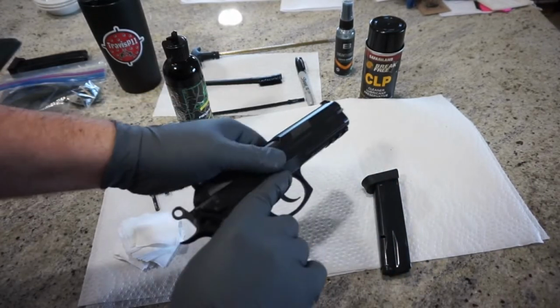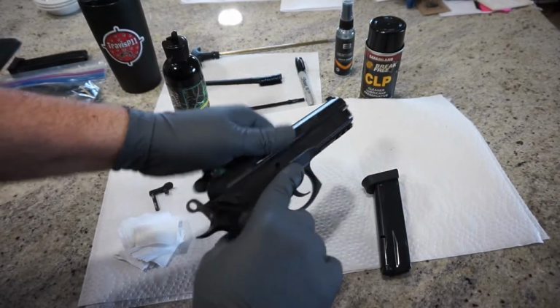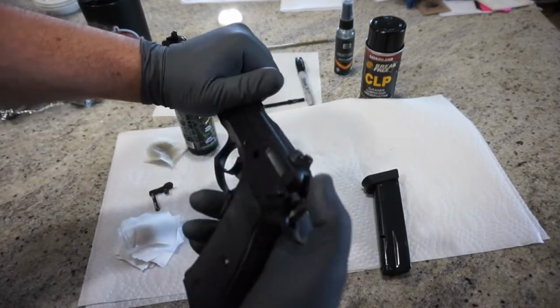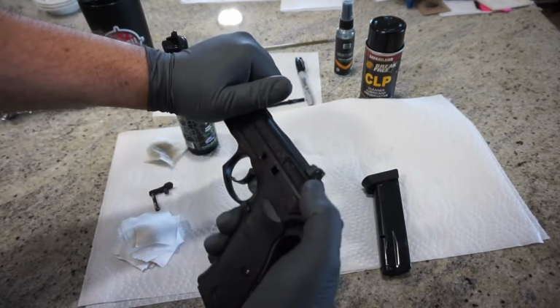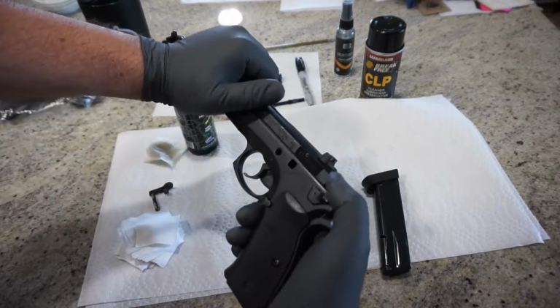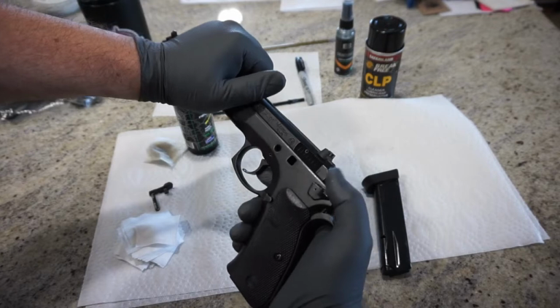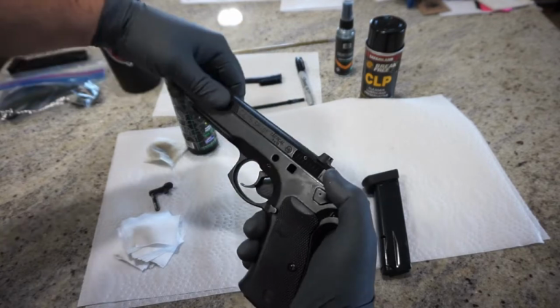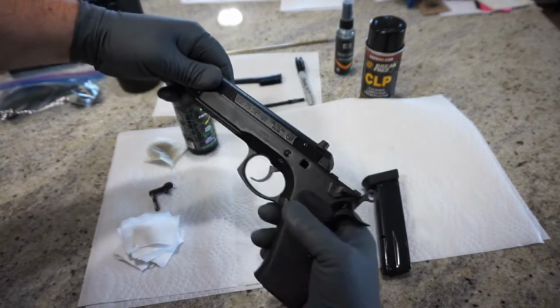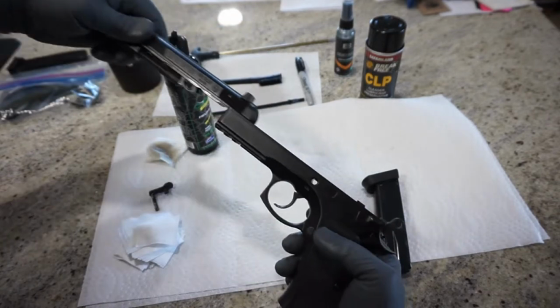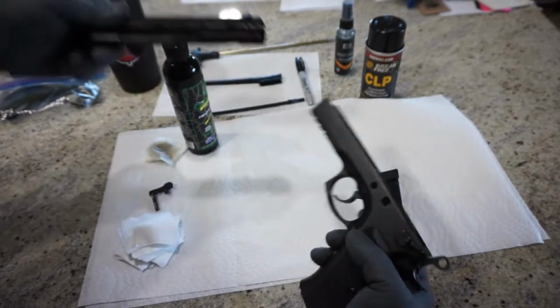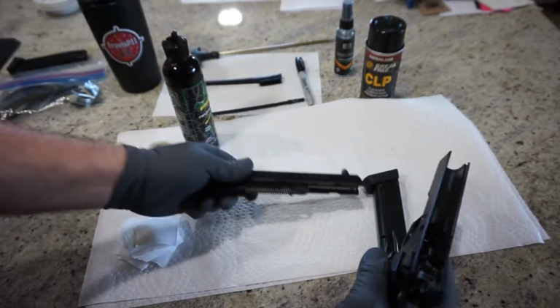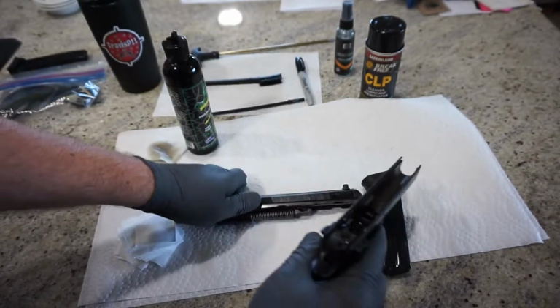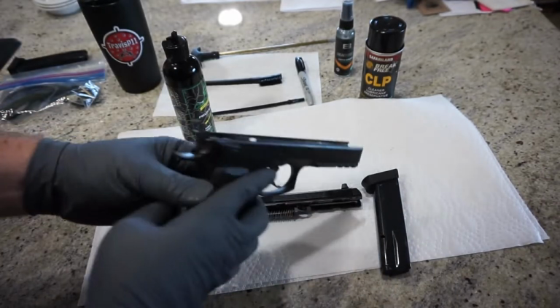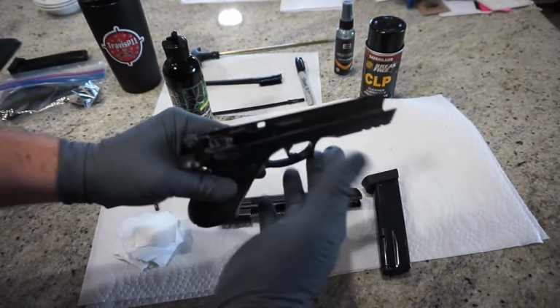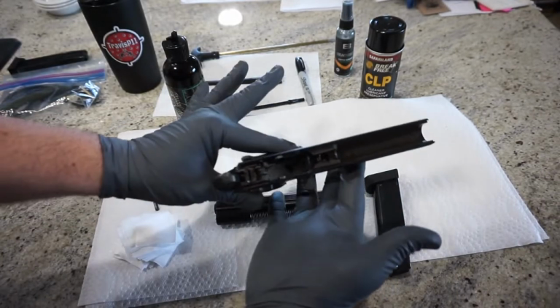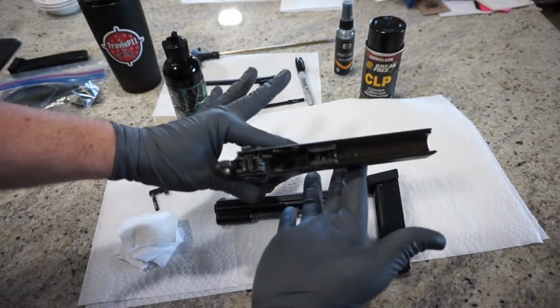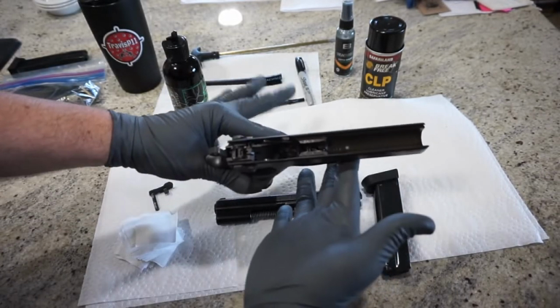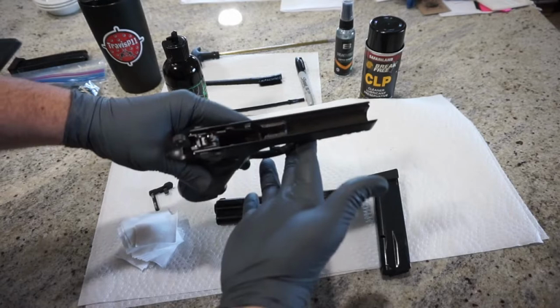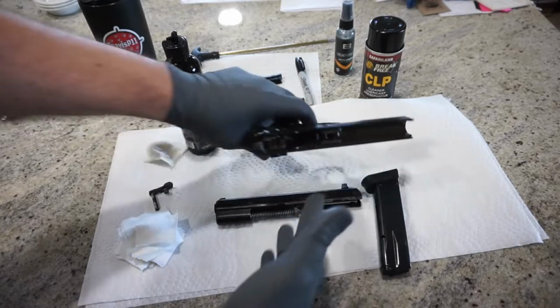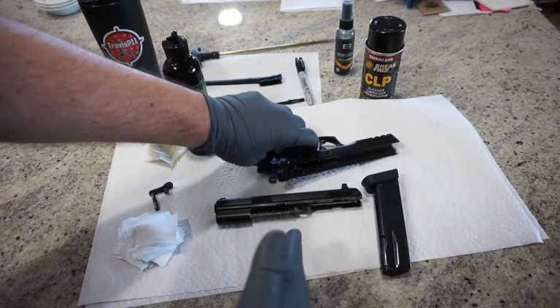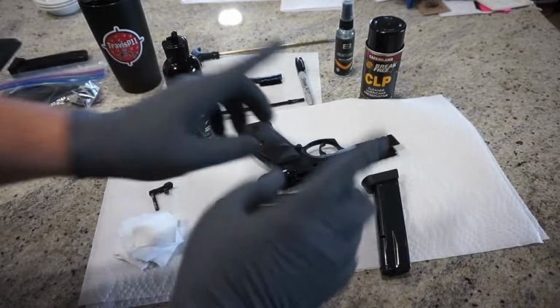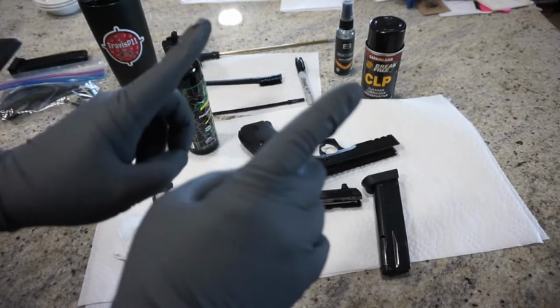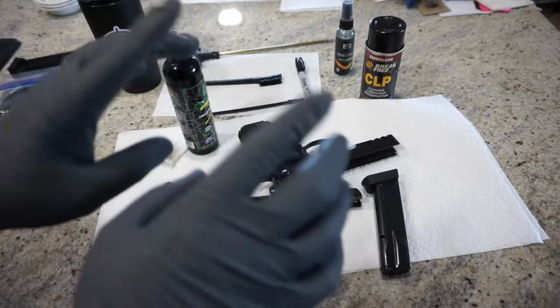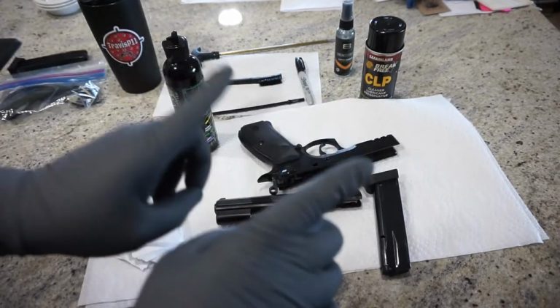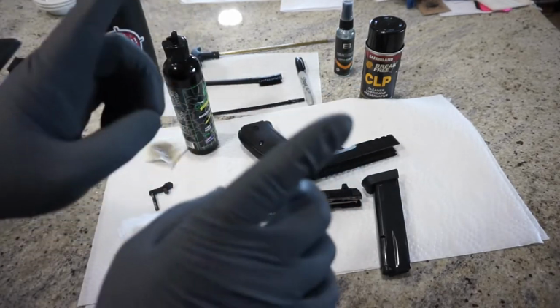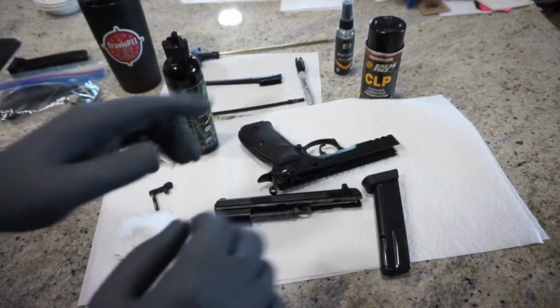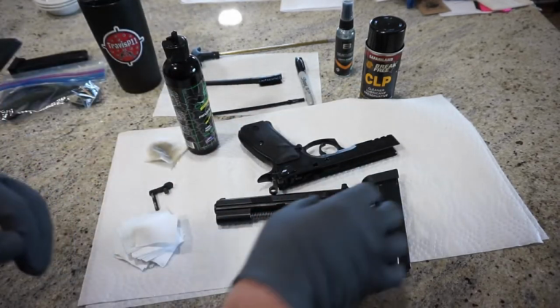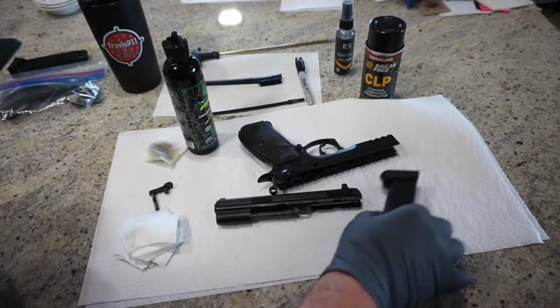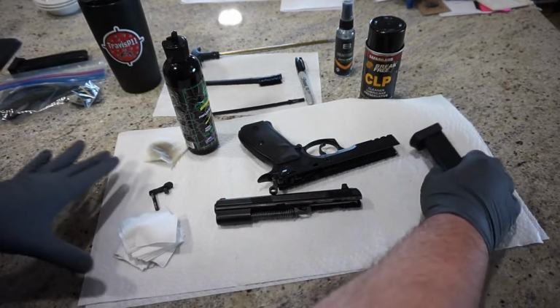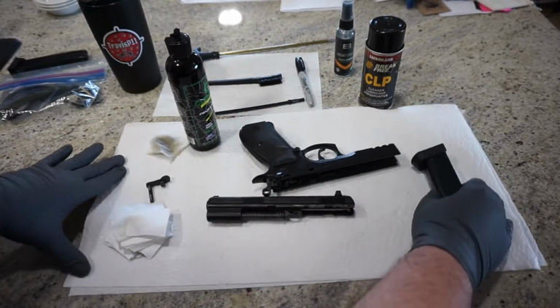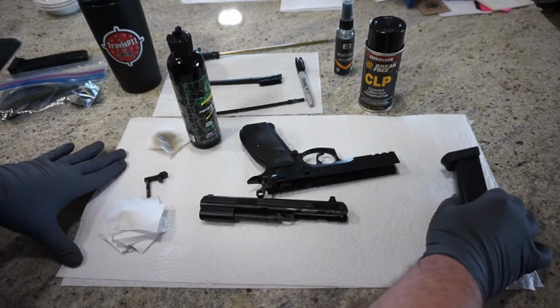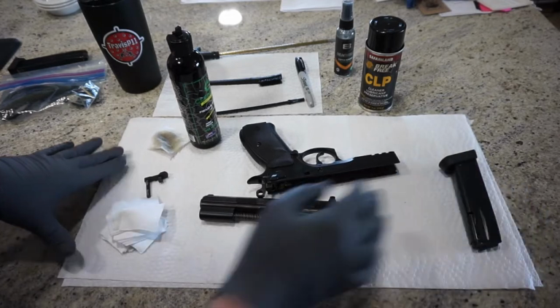At this point you can just push forward with your thumb on the back of the slide — the slide's going to come right off — and we're going to start off by cleaning out the bottom of the frame. You're definitely also going to need some Q-tips or cotton swabs, so make sure you have some of those handy.